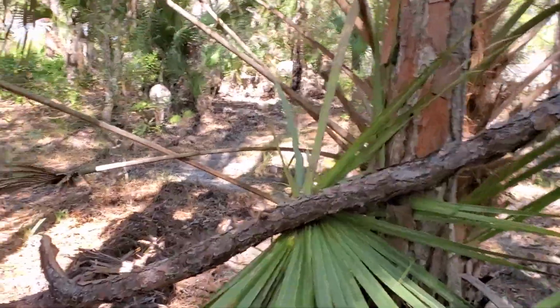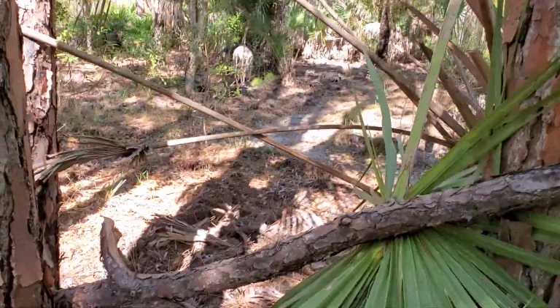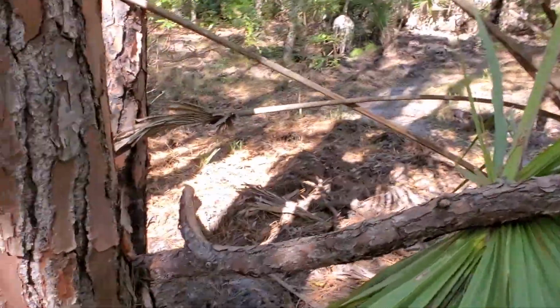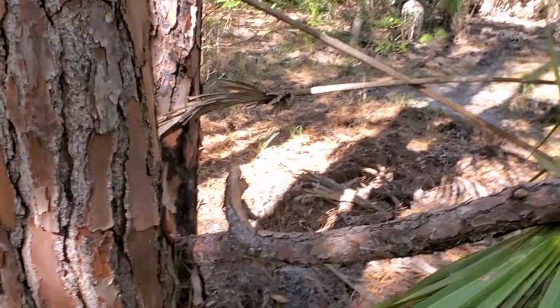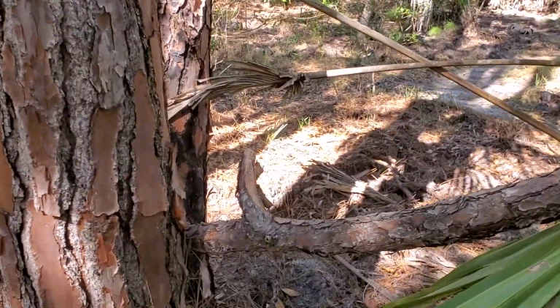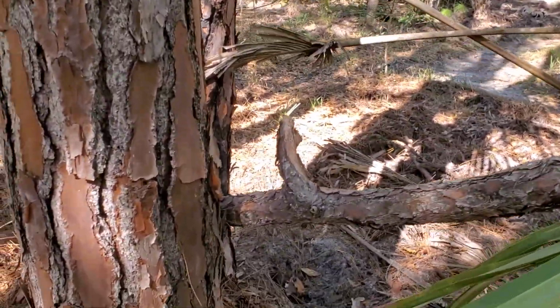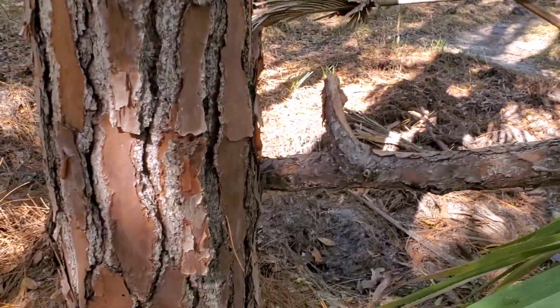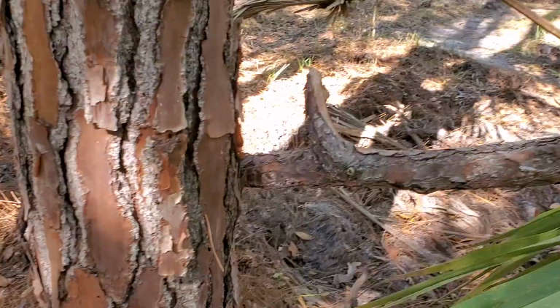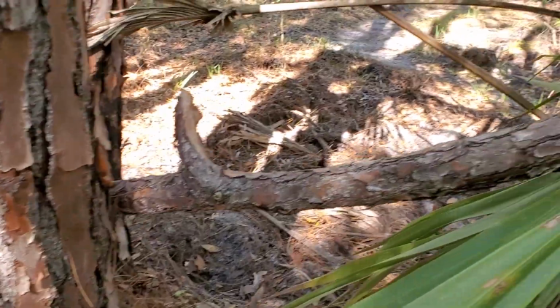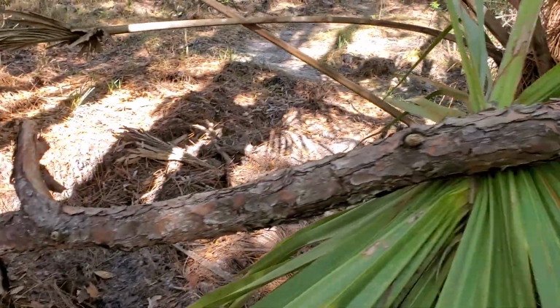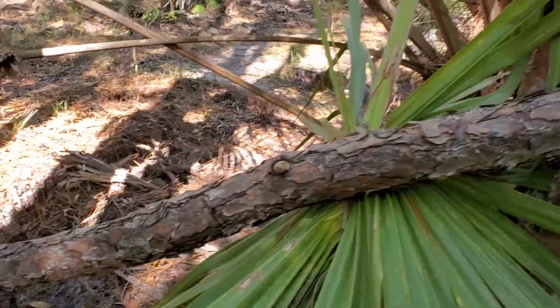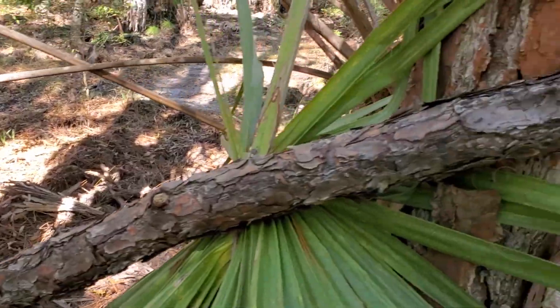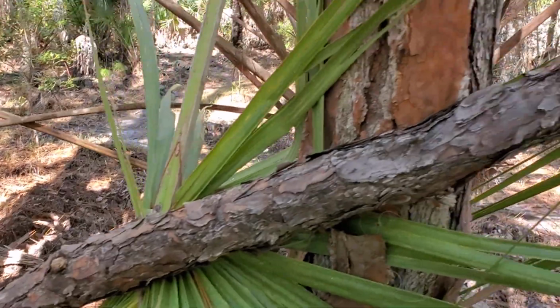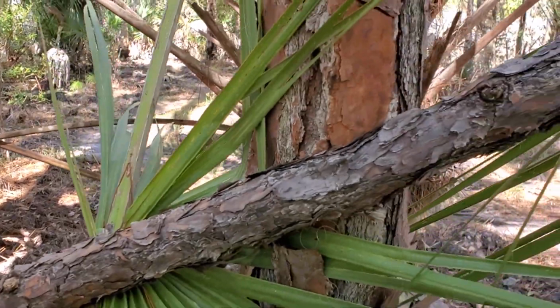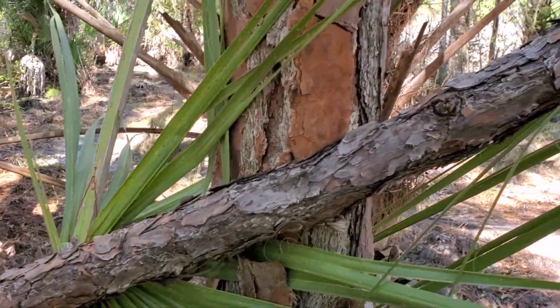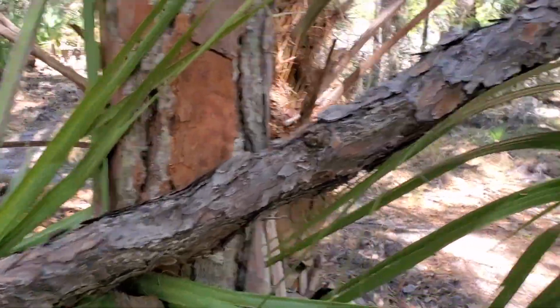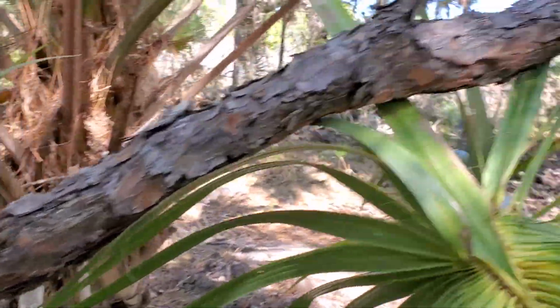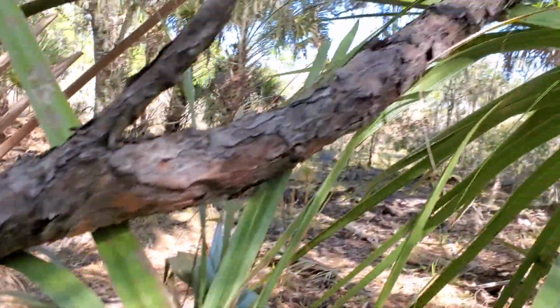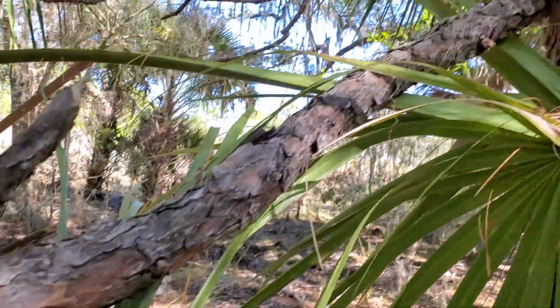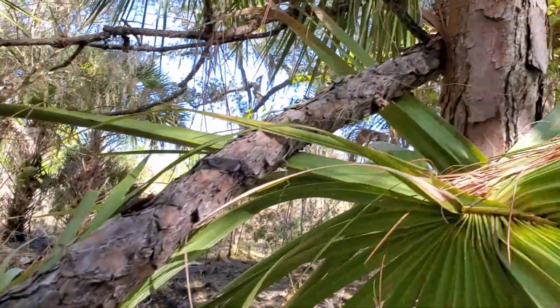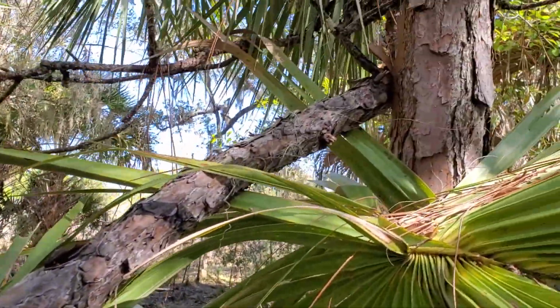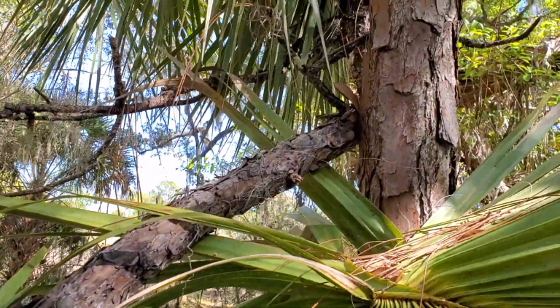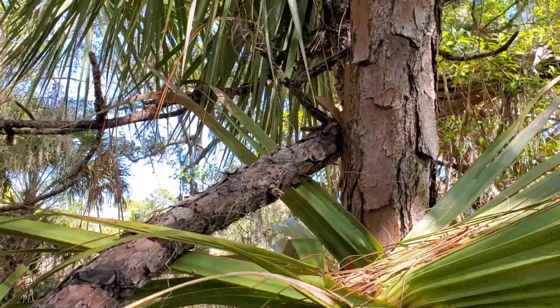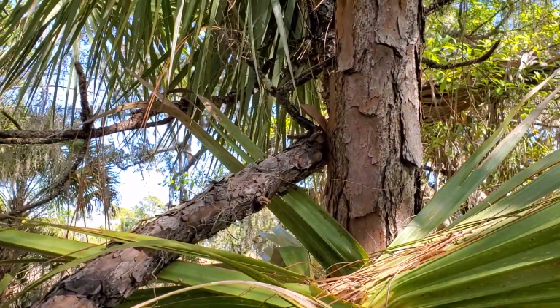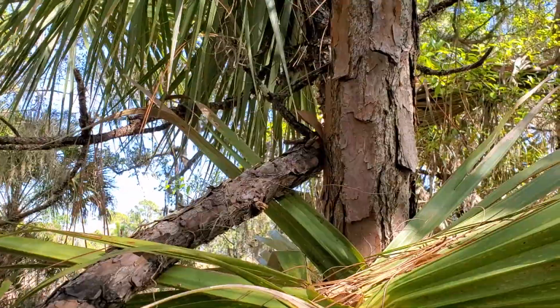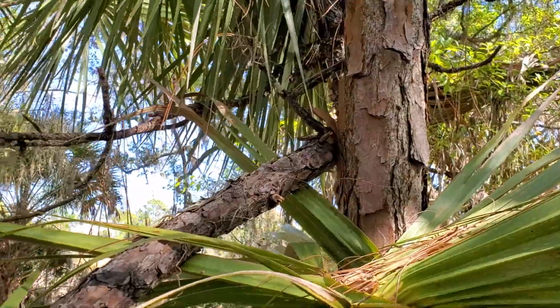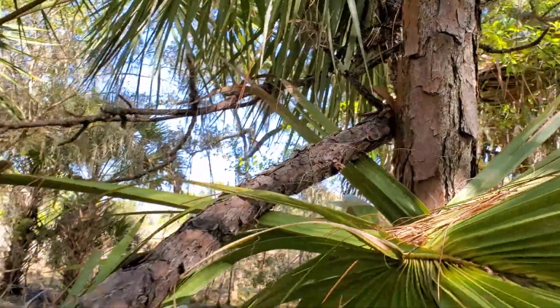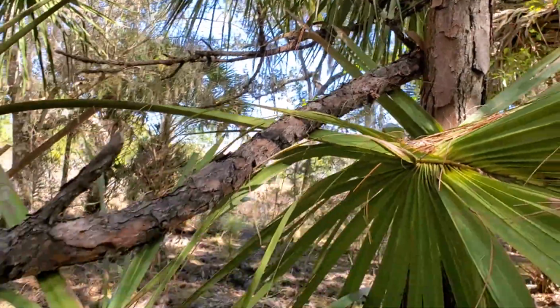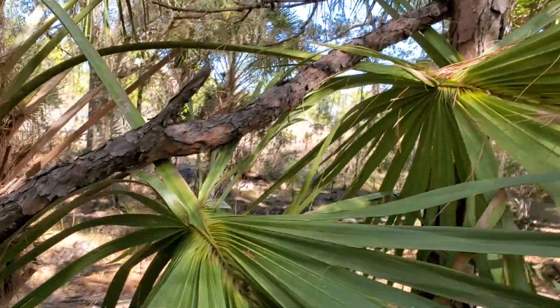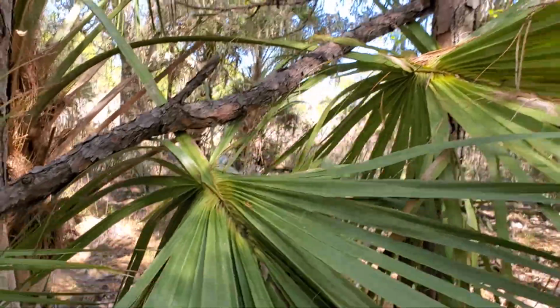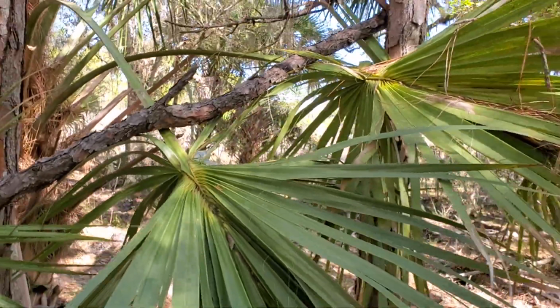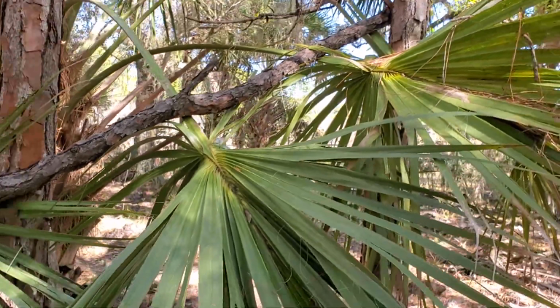You can see the branches behind this one — it's in front of this tree and then it's behind that one. Very interesting find.